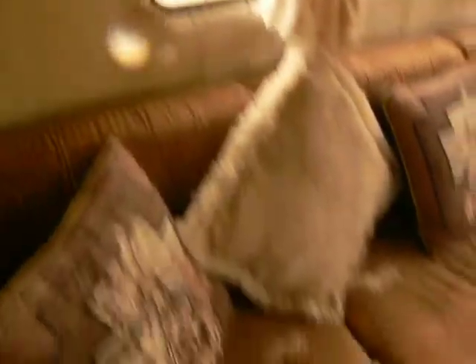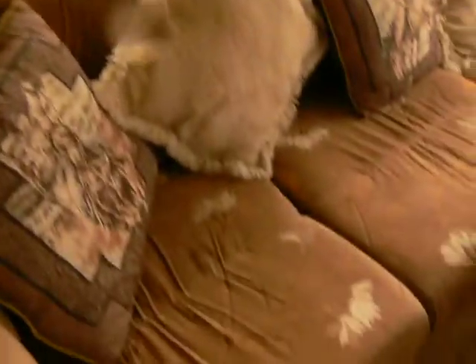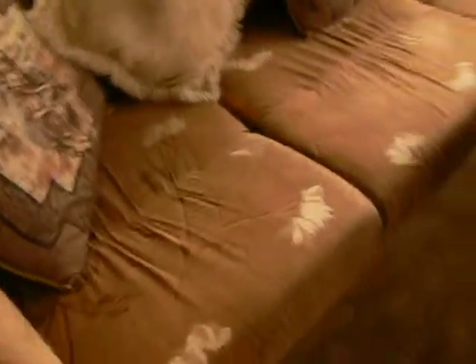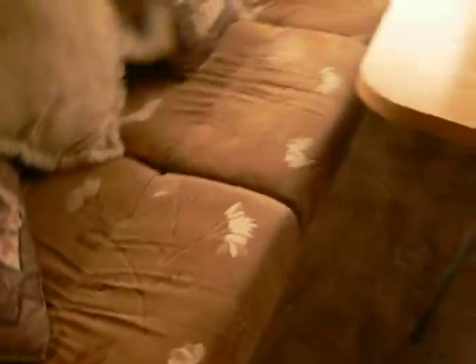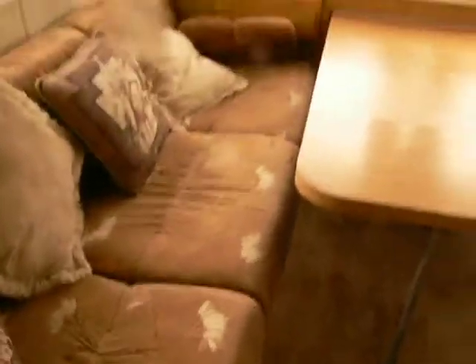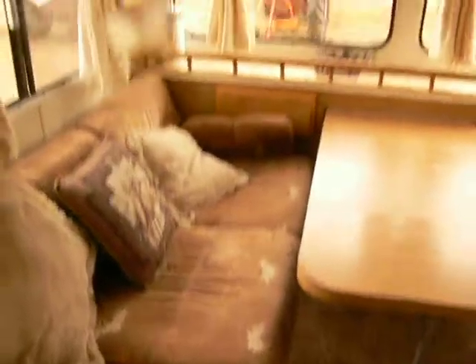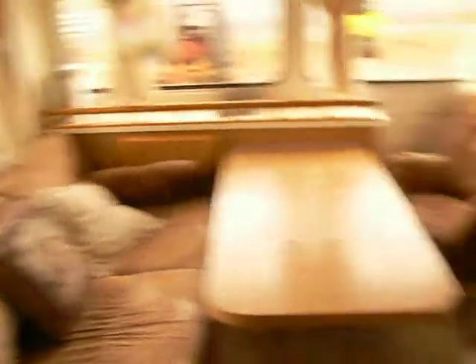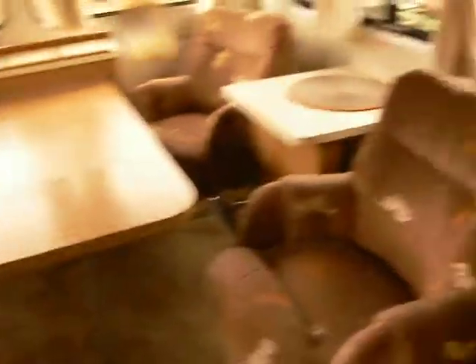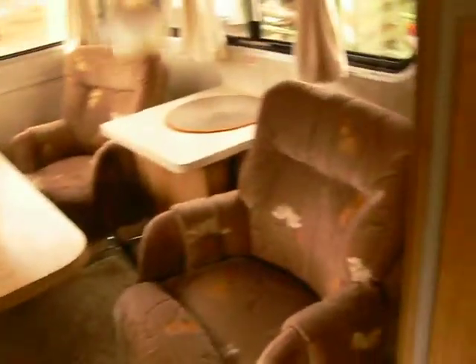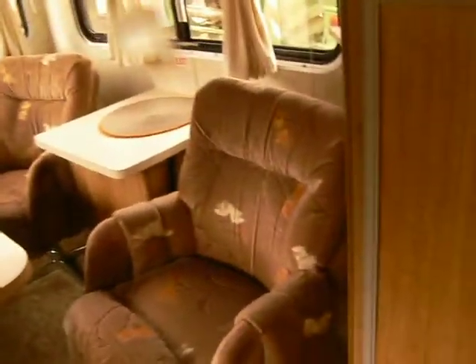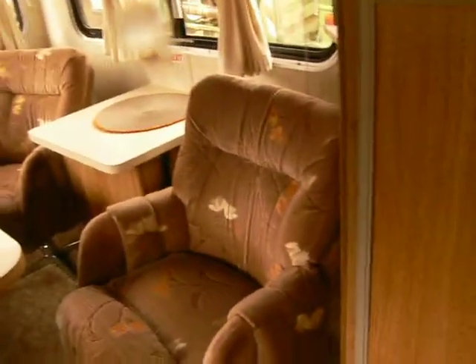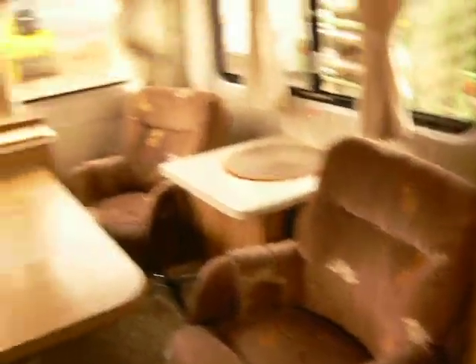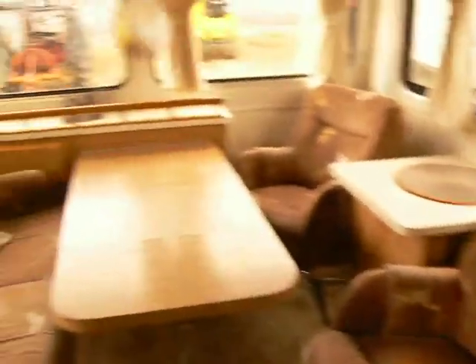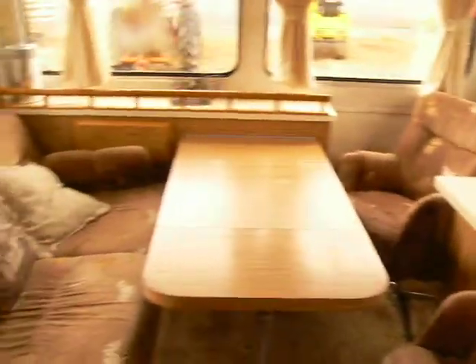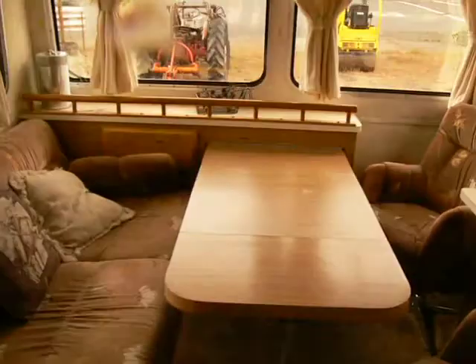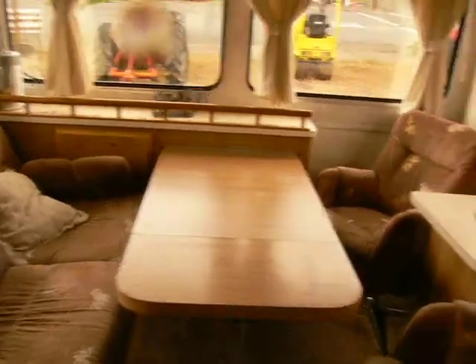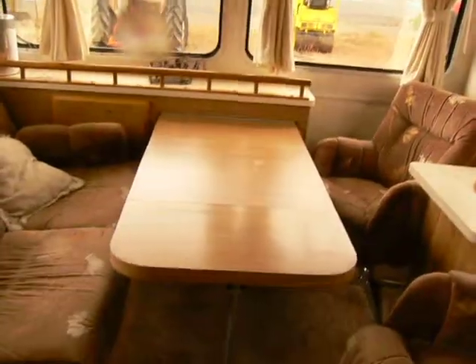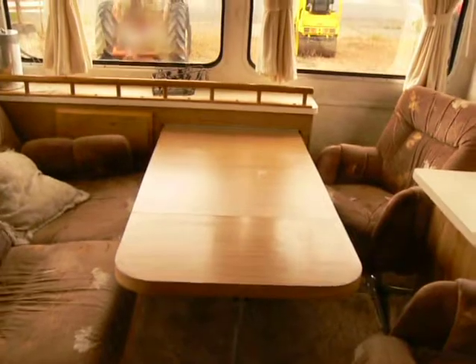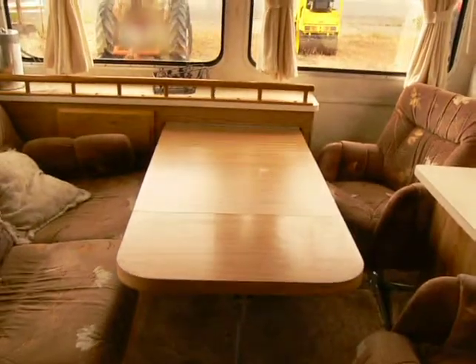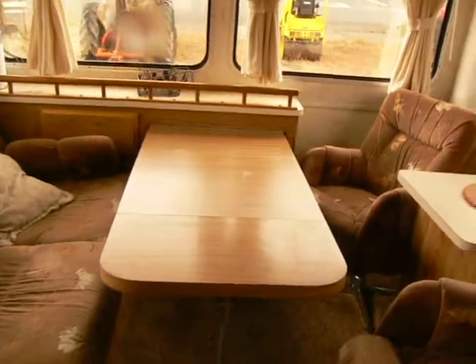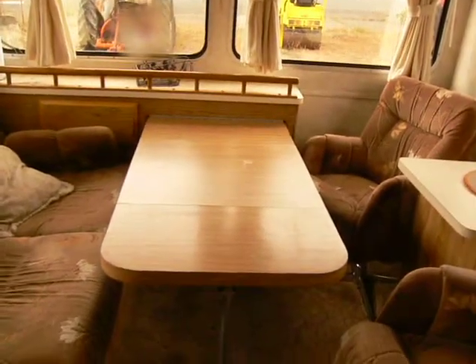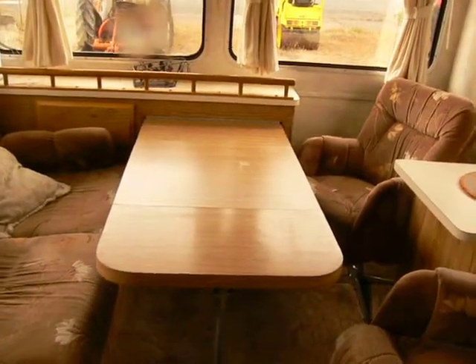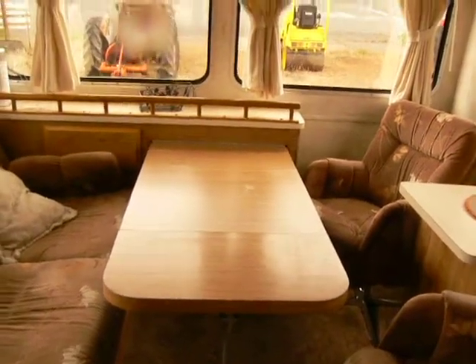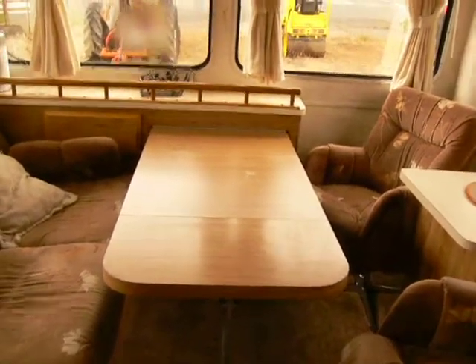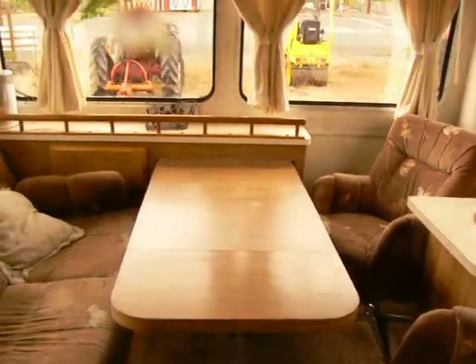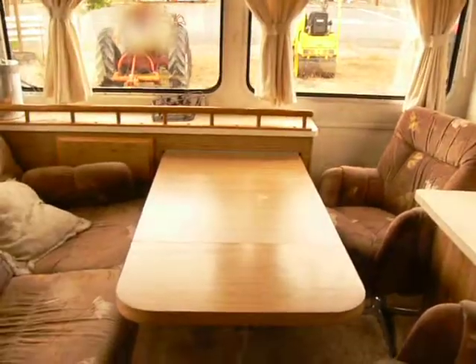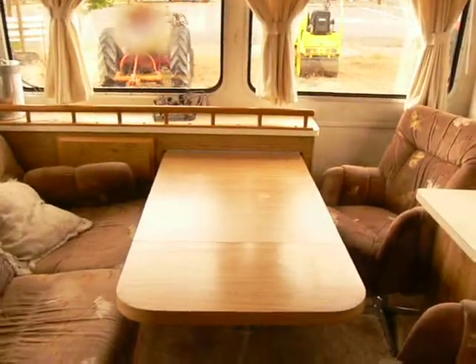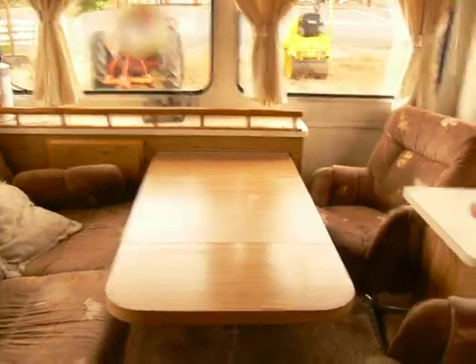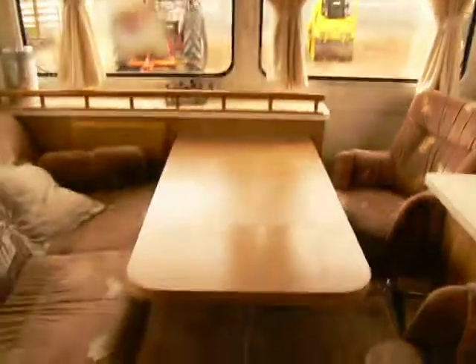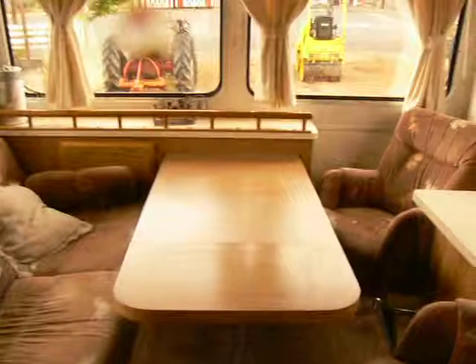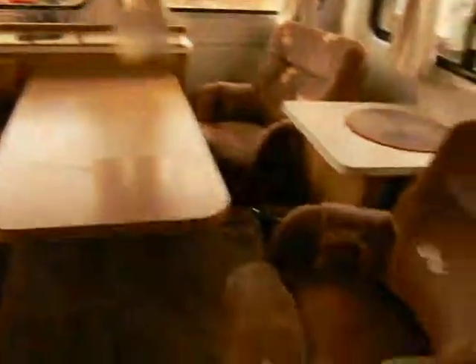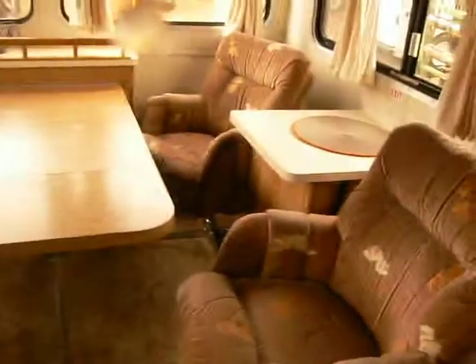This couch makes into a bed. Two really comfy recliners. This table shortens up — the leaf comes out to make it non-obtrusive so you can sit there and just enjoy.